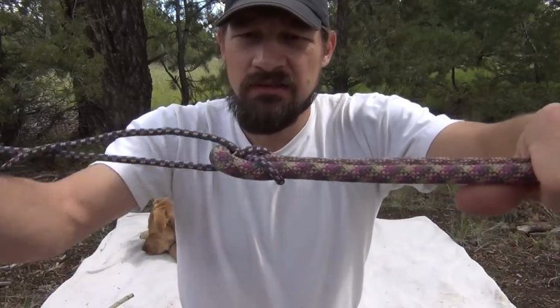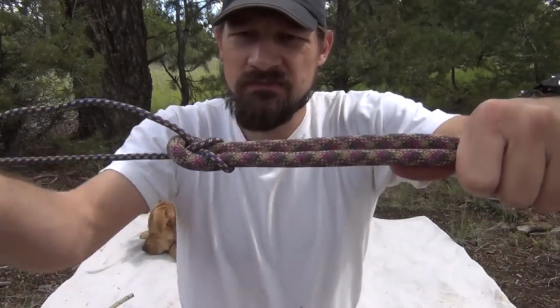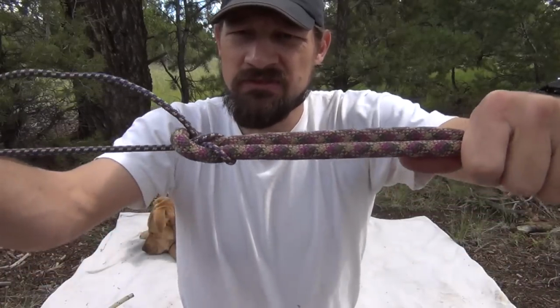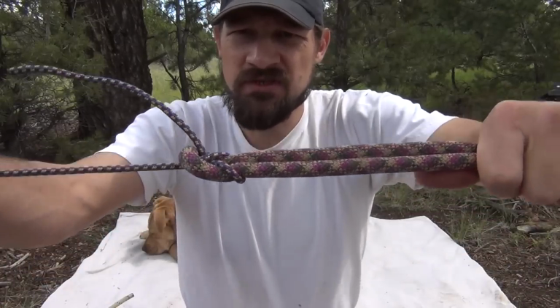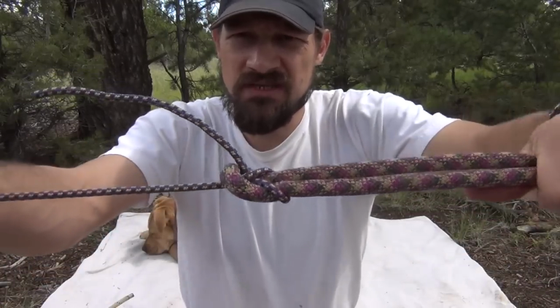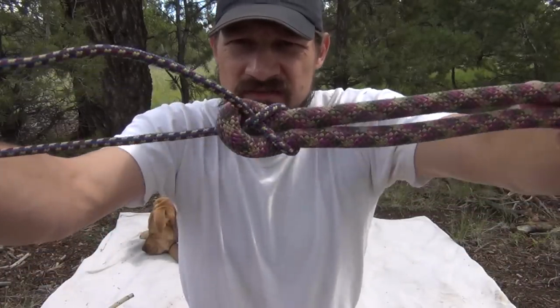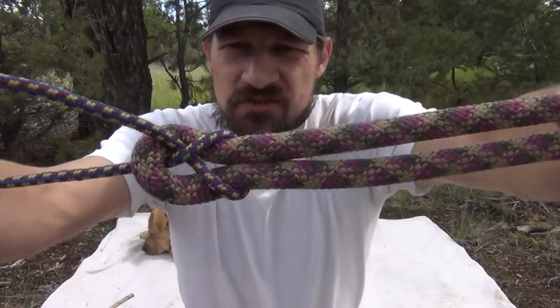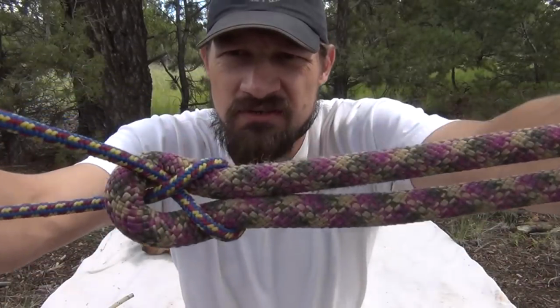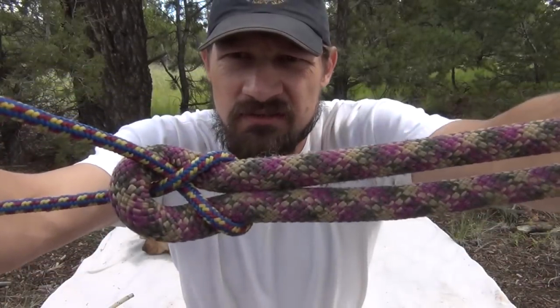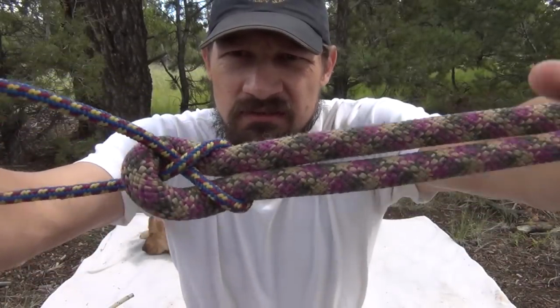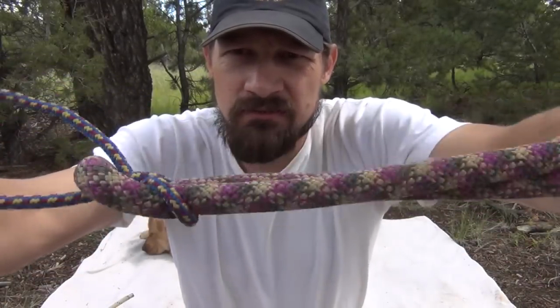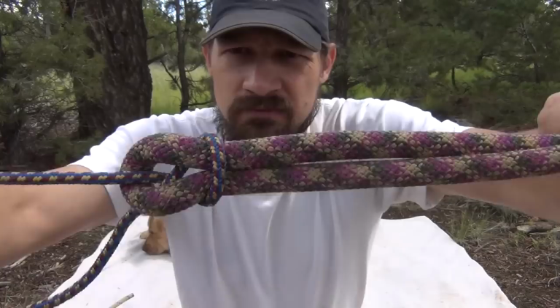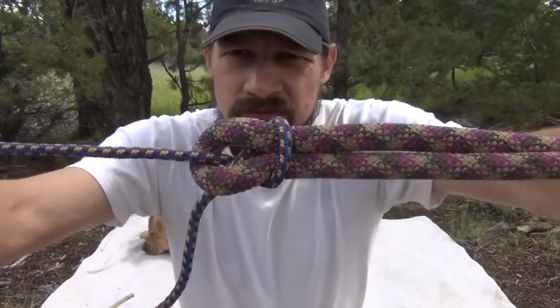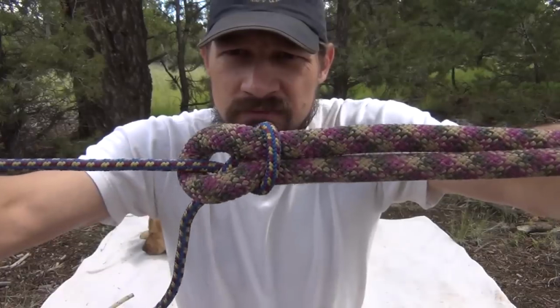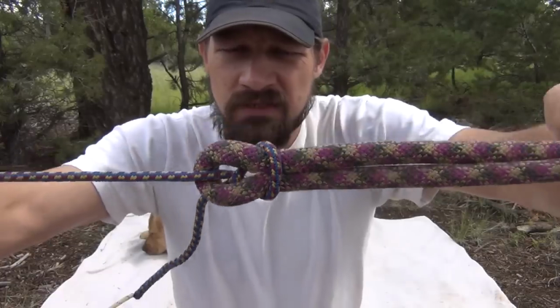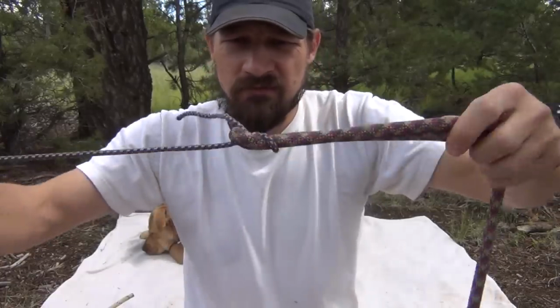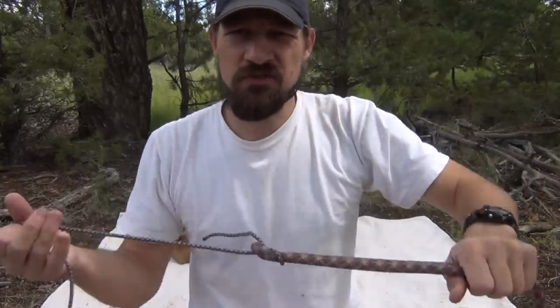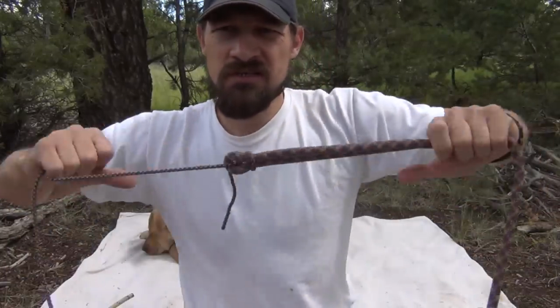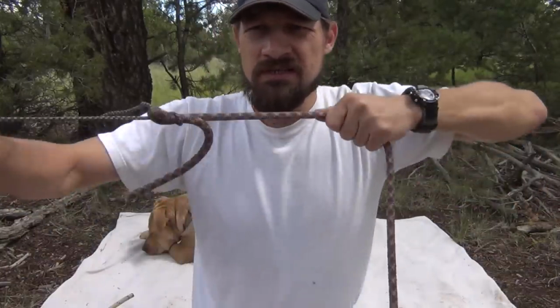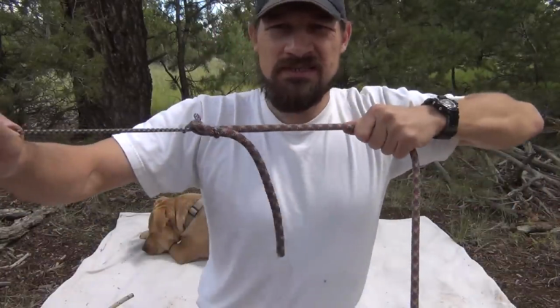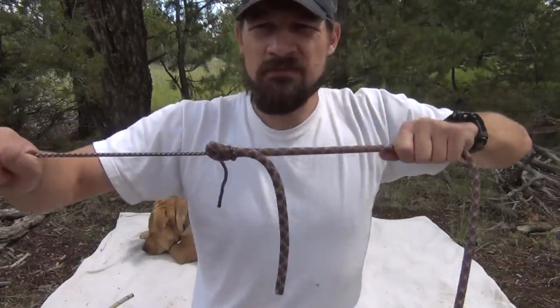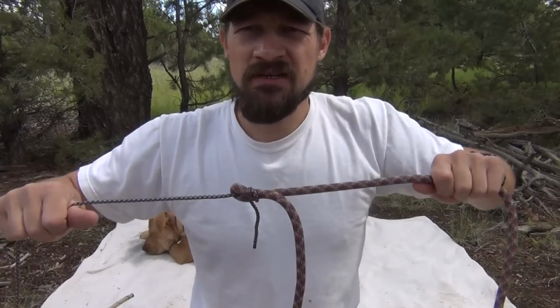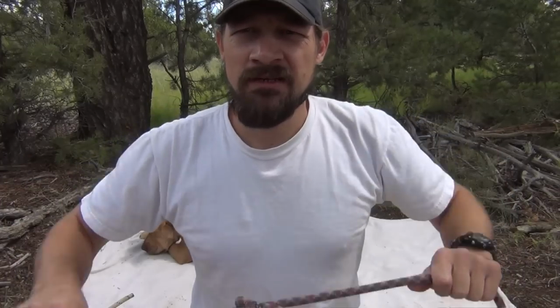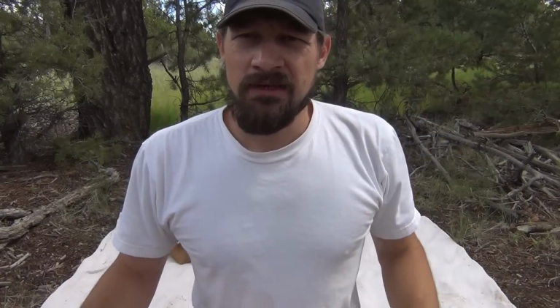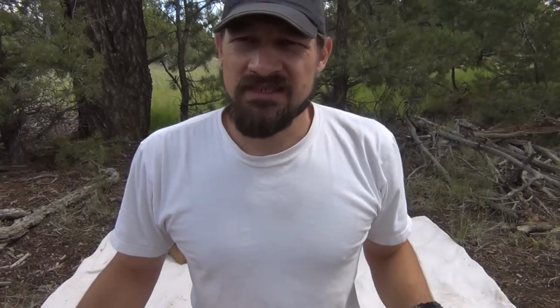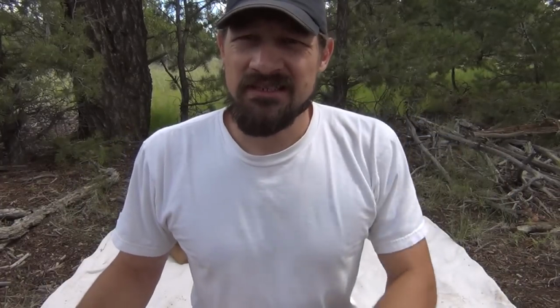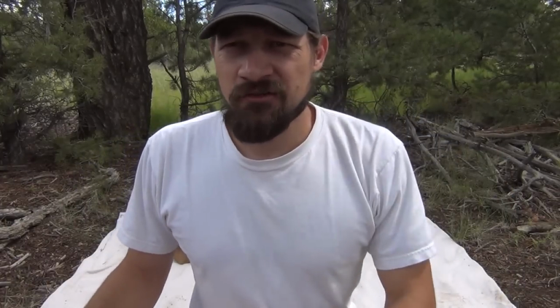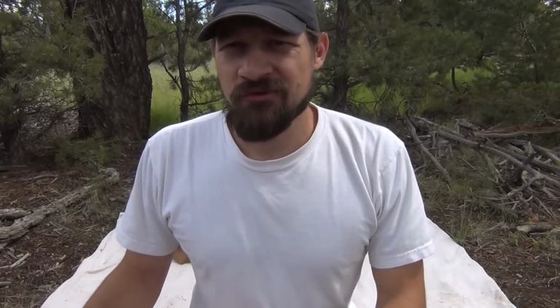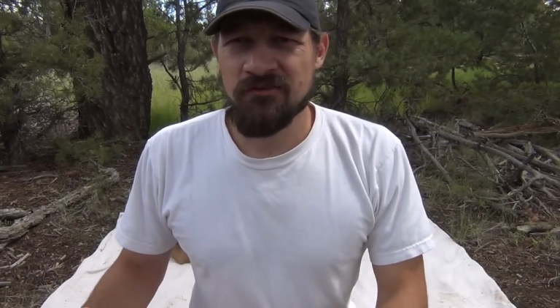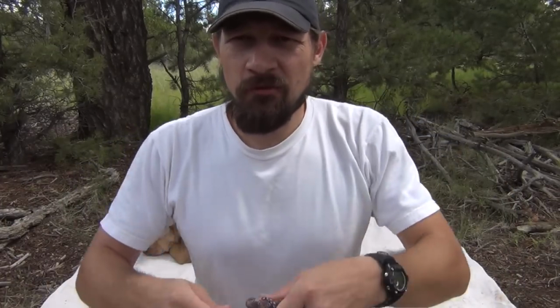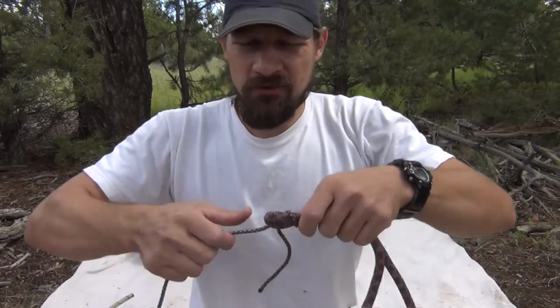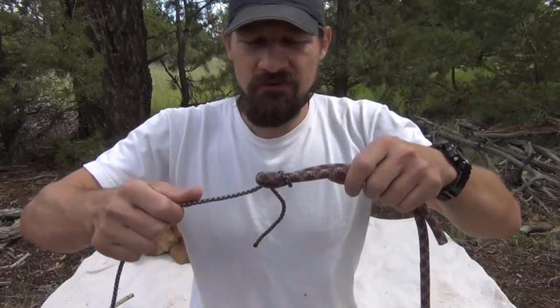This creates what they refer to as a sheet bend. This can be used to tow things. It's very strong, it doesn't come undone, and it's easy to undo when you're done towing or whatever you're doing.